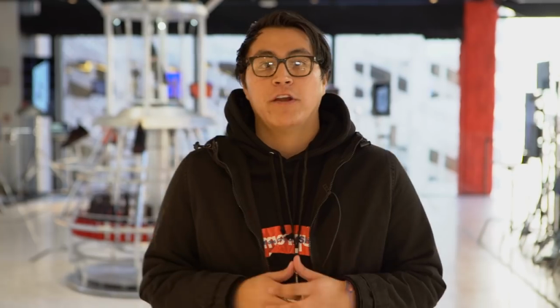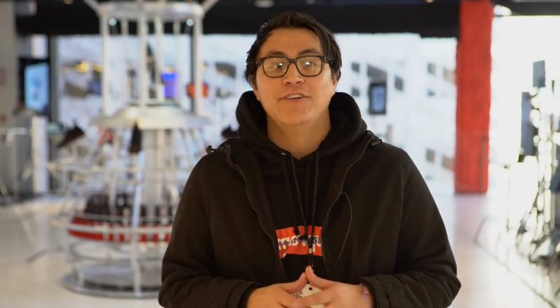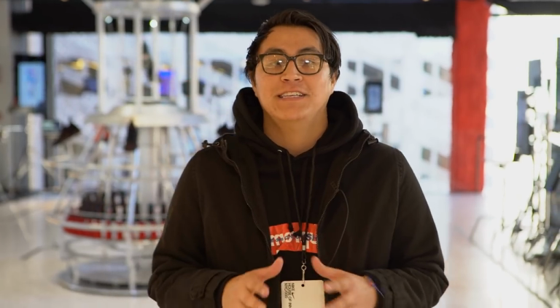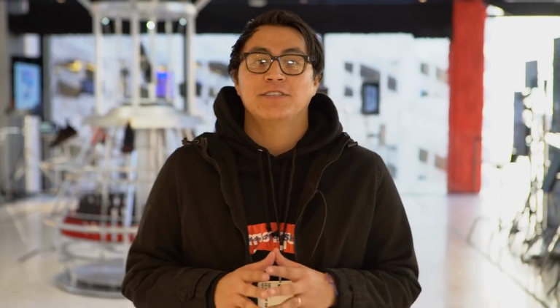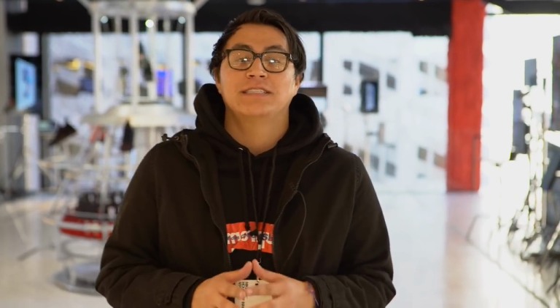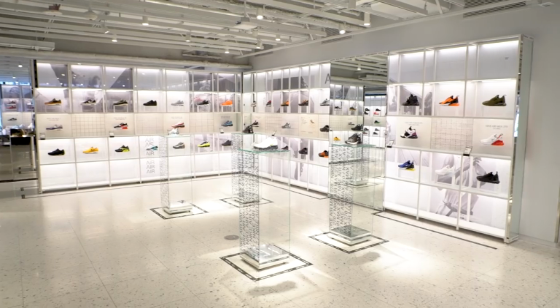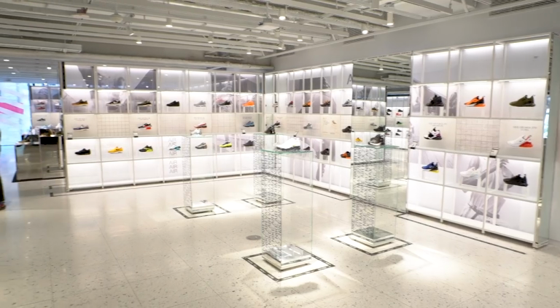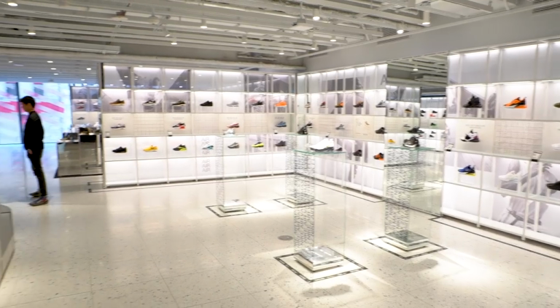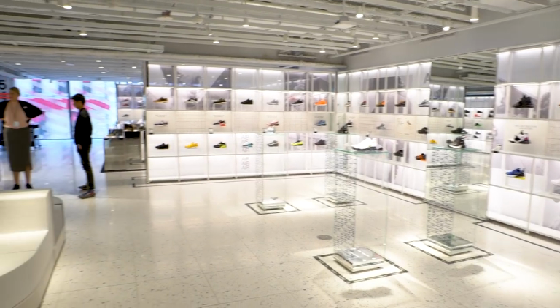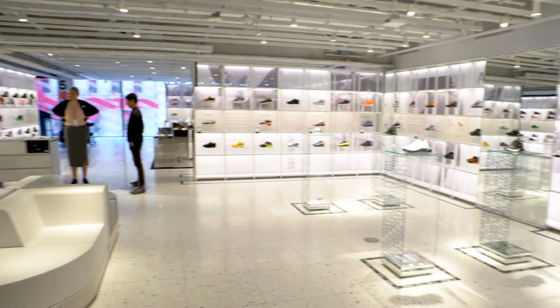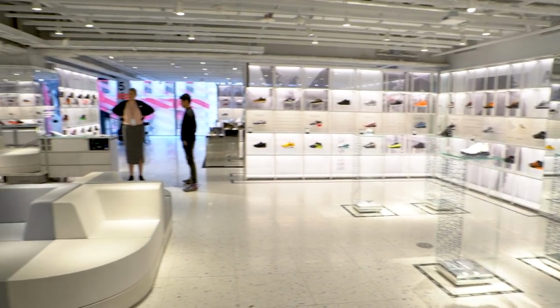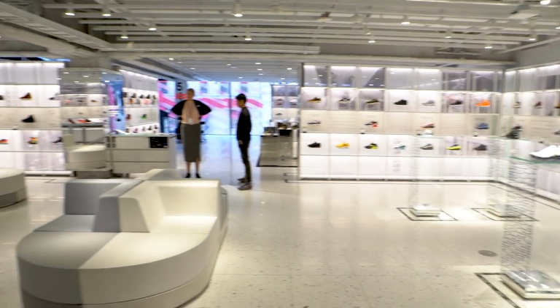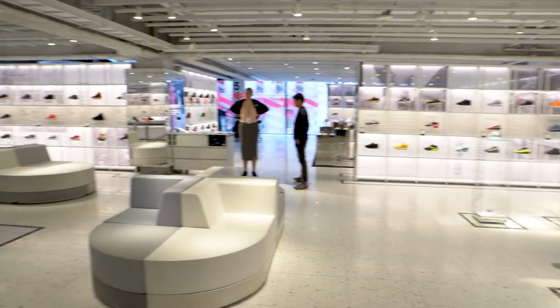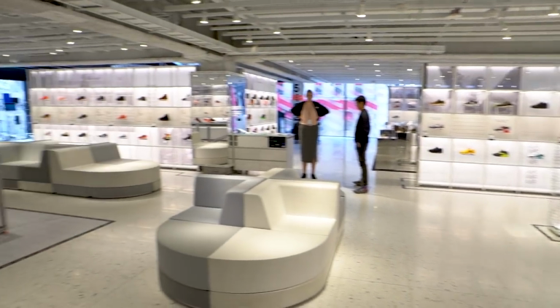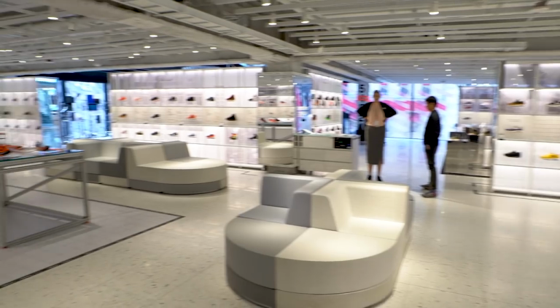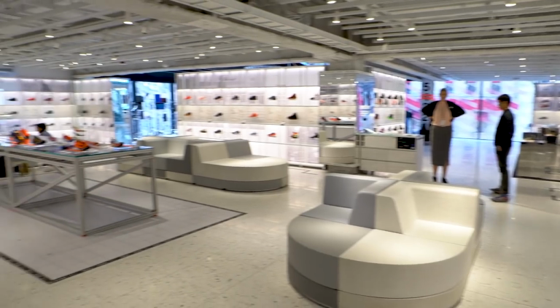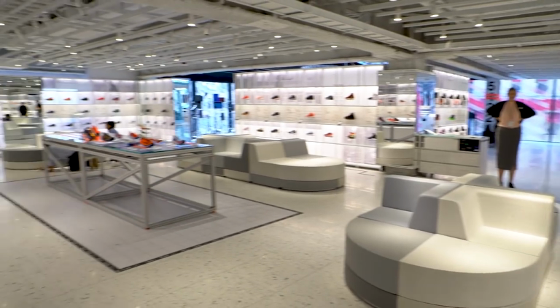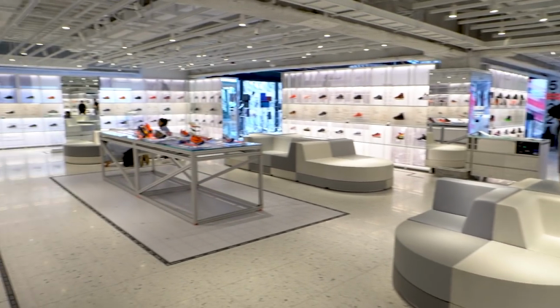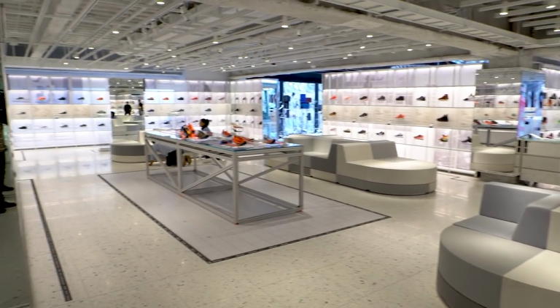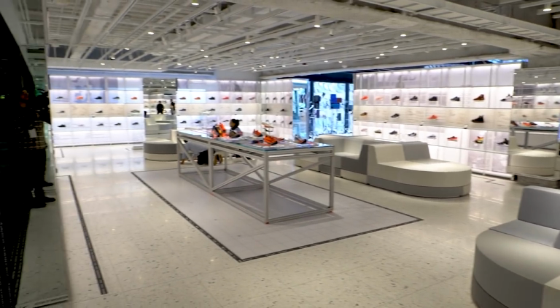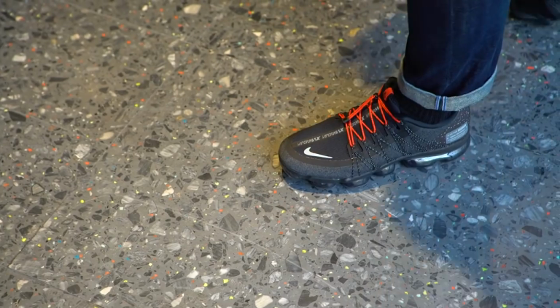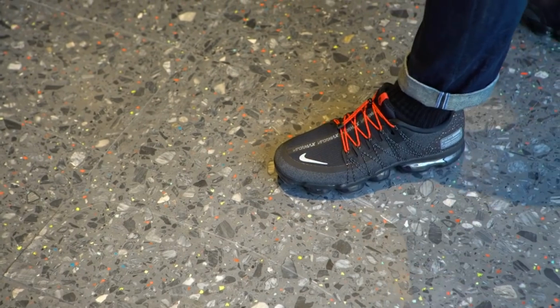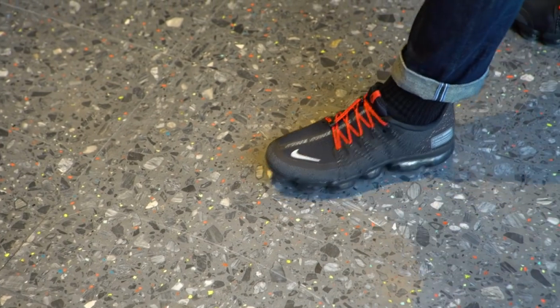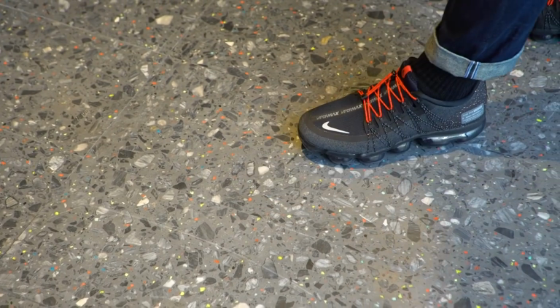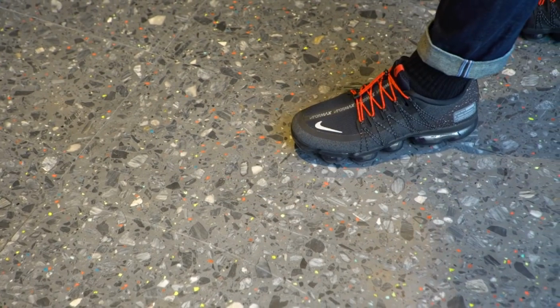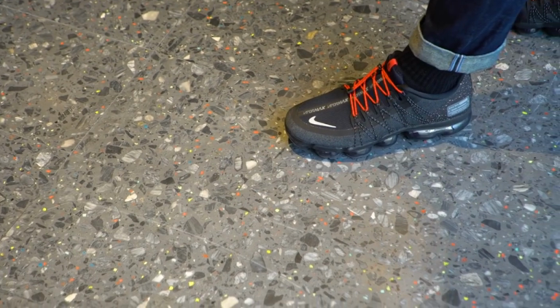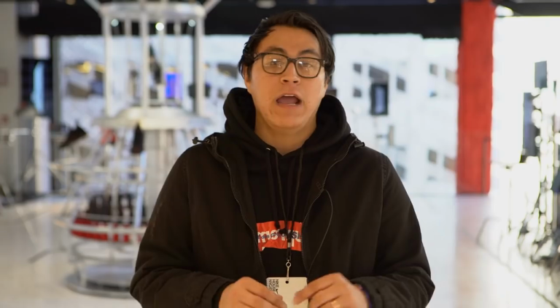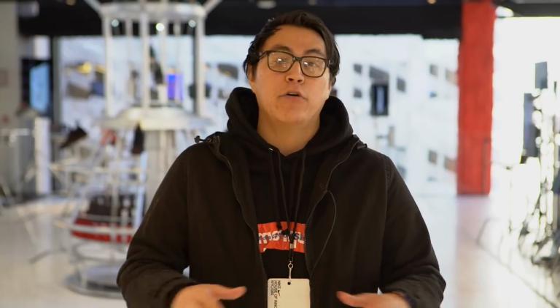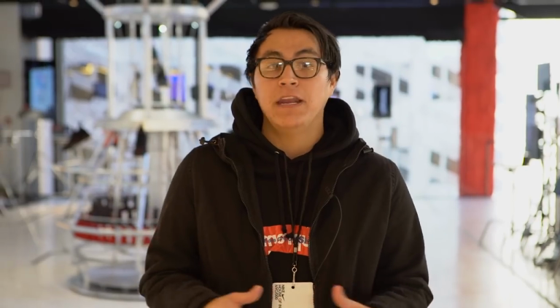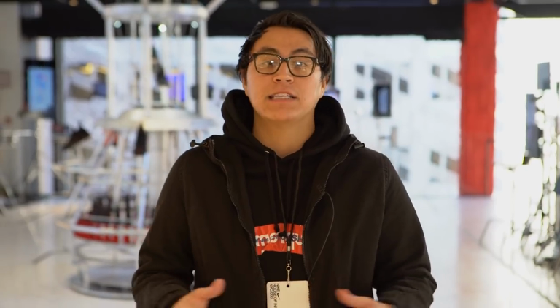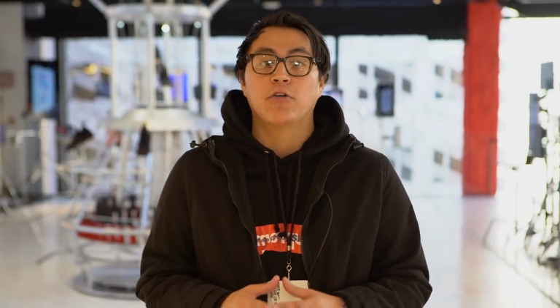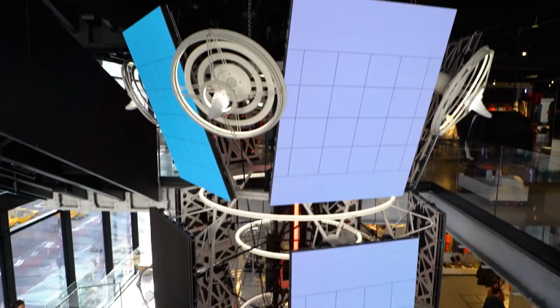One of the crazier things about the store is that even the floors and walls are customizable. So if Nike's launching a basketball product, they can remove the tiles that are in there right now and put a mini basketball court in their place.